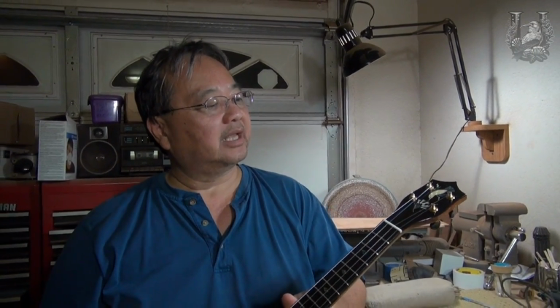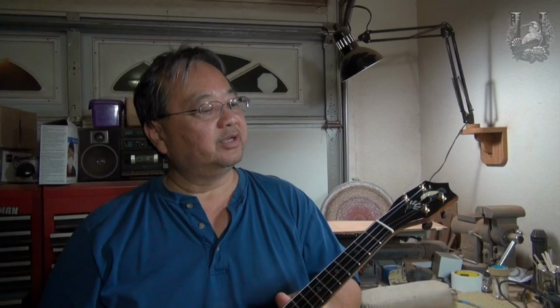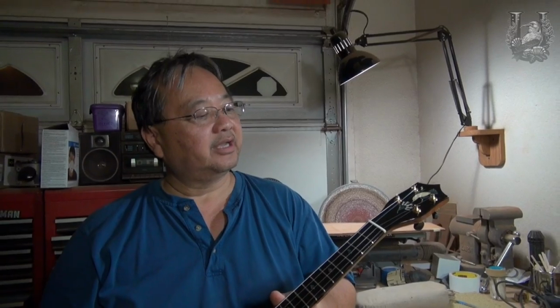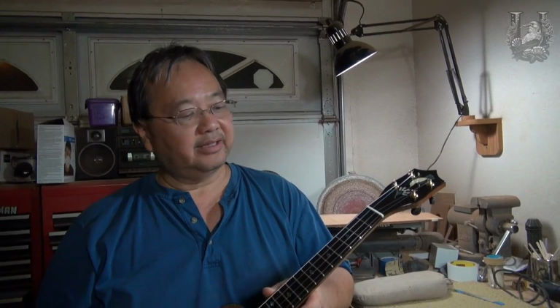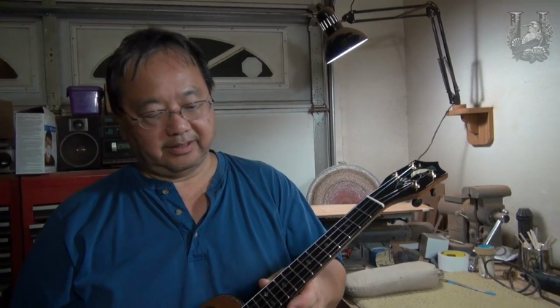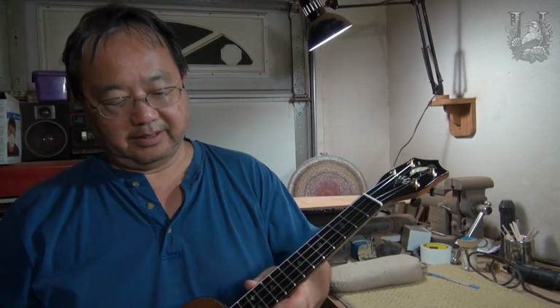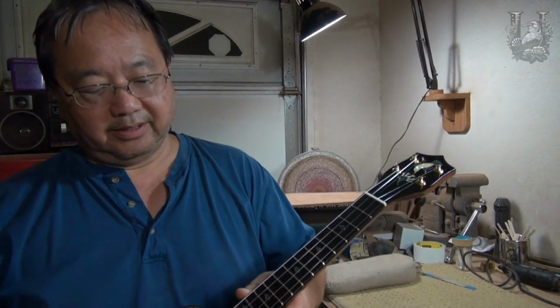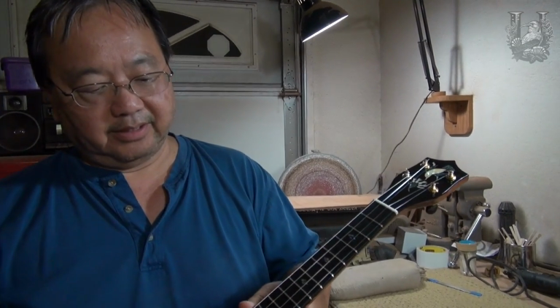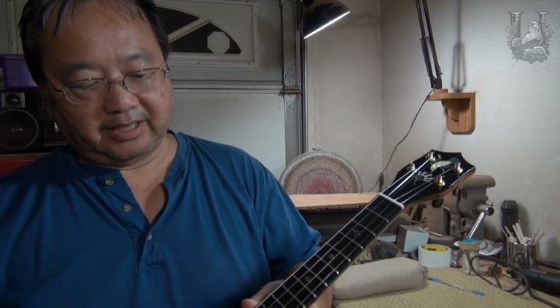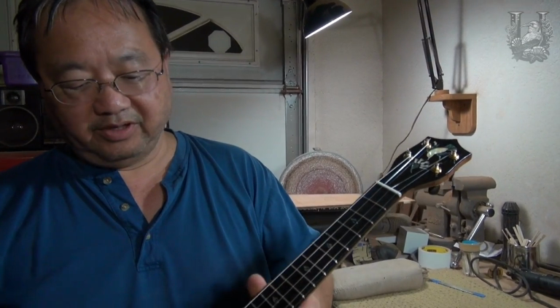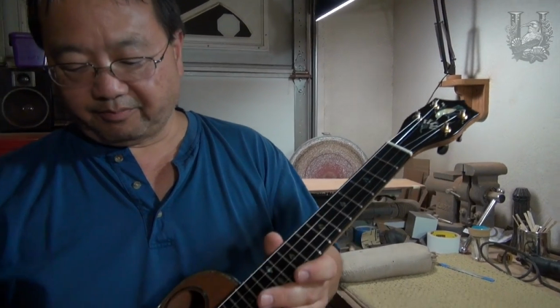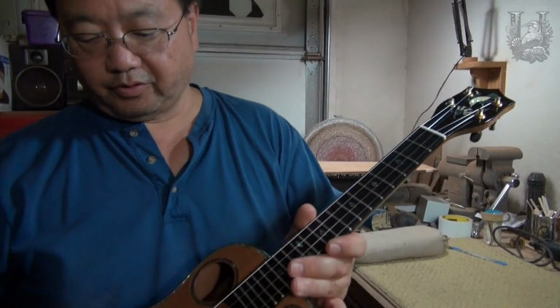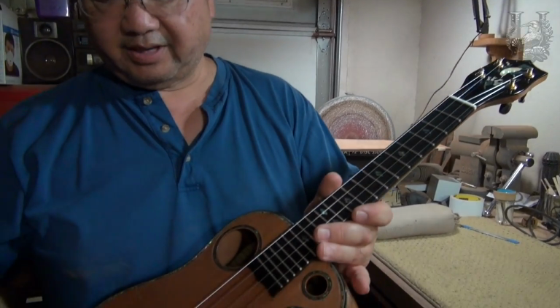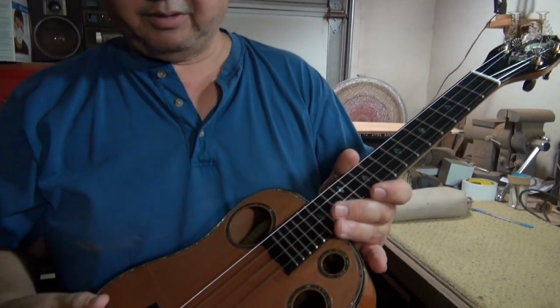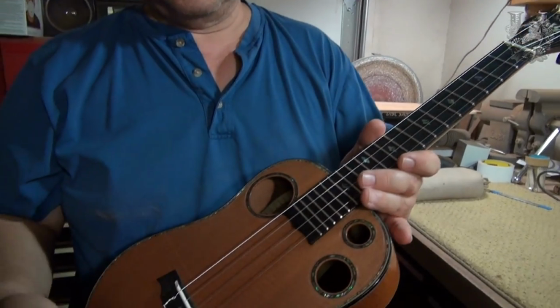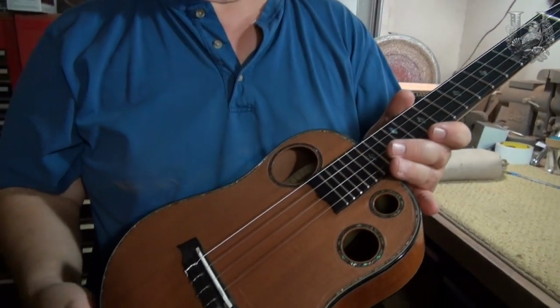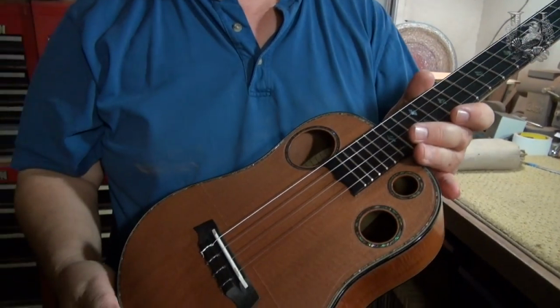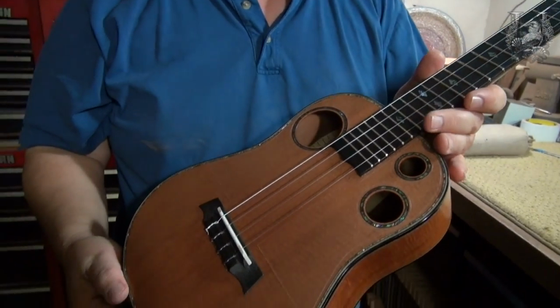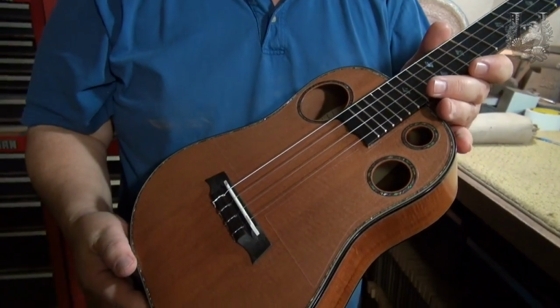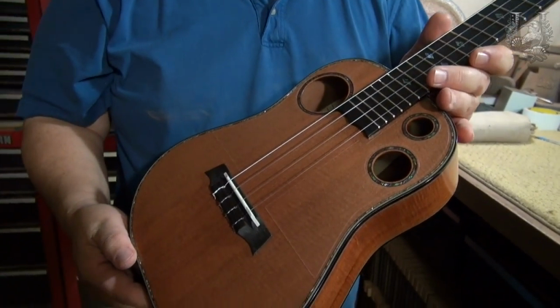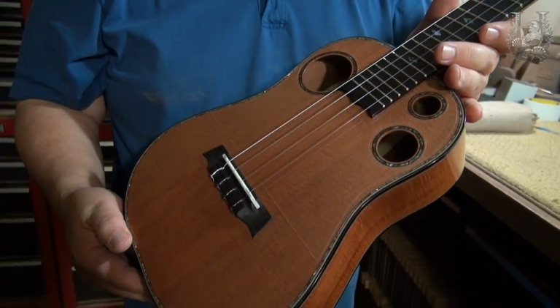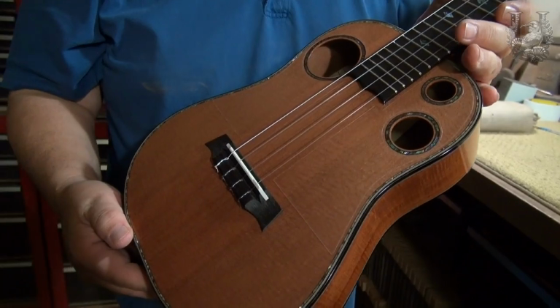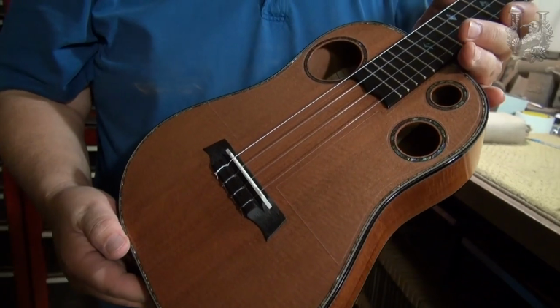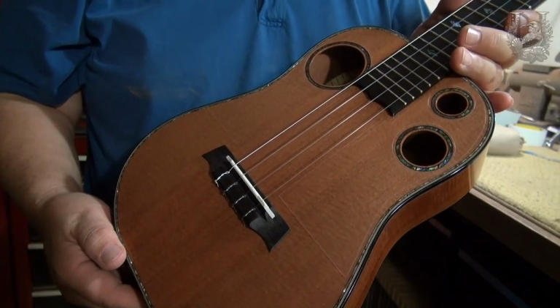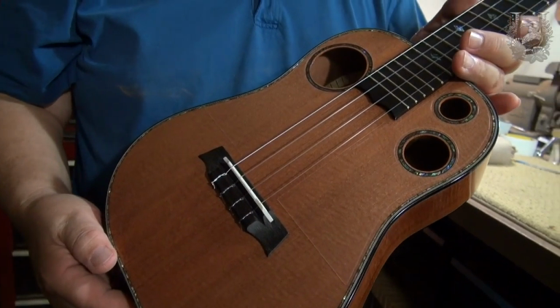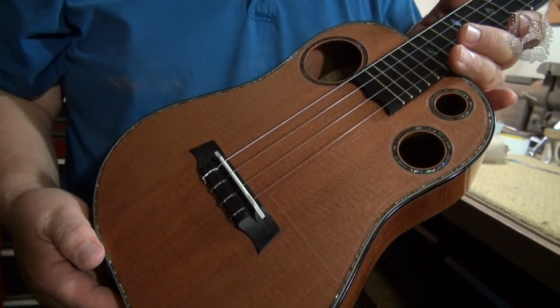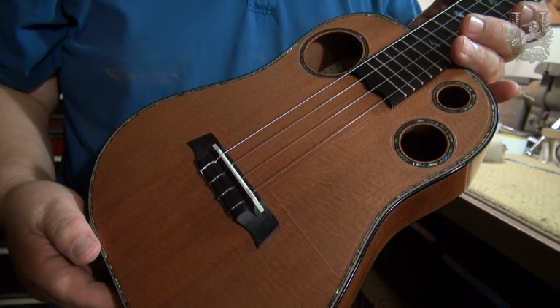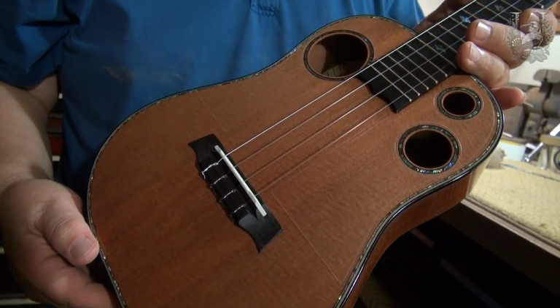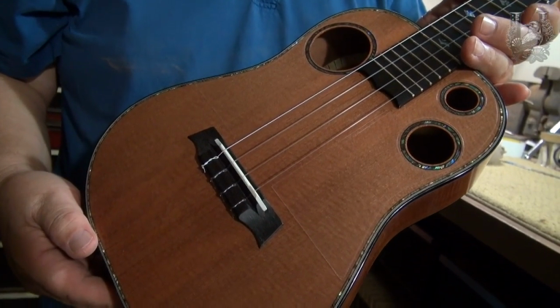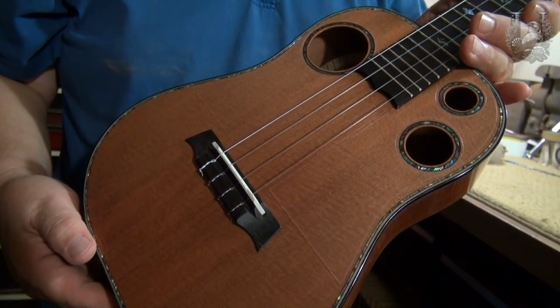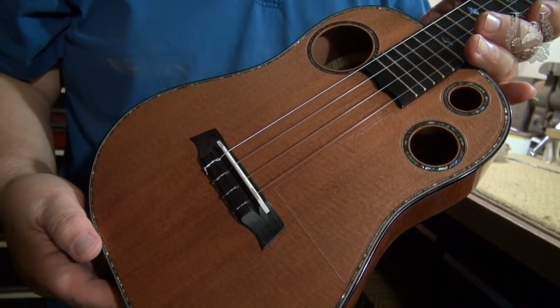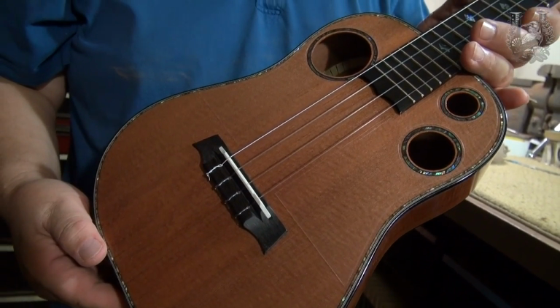Along with an ebony headstock, ebony fretboard, and ebony bridge, with a tusk saddle.